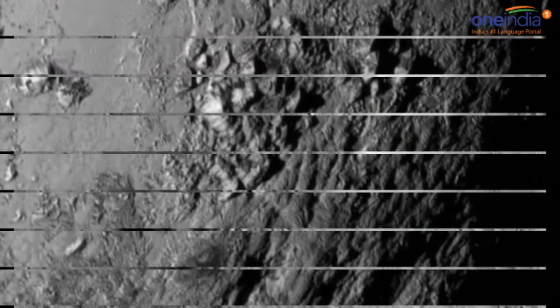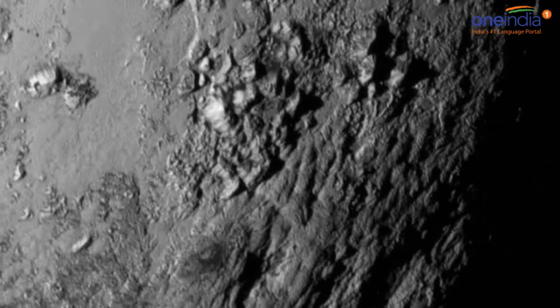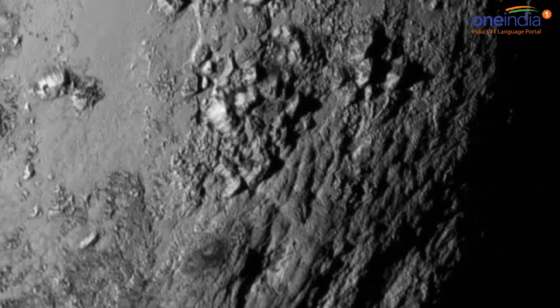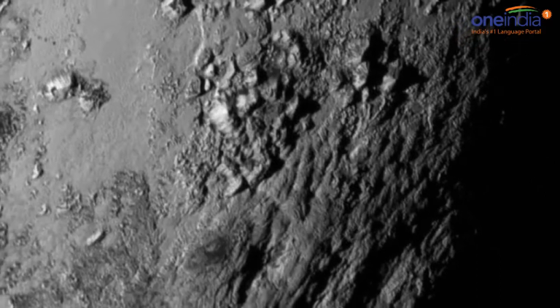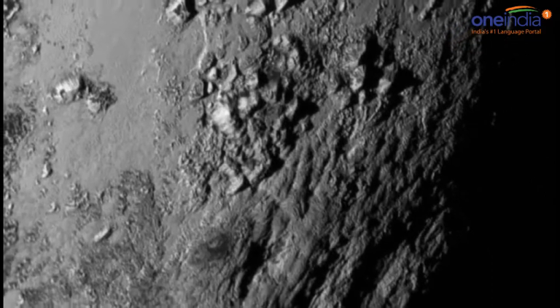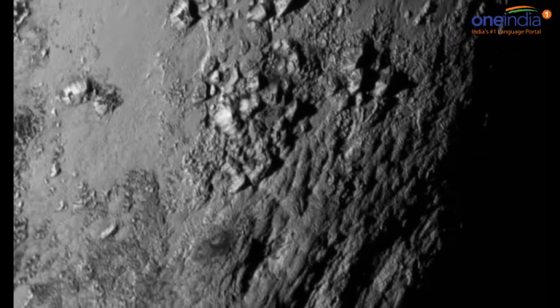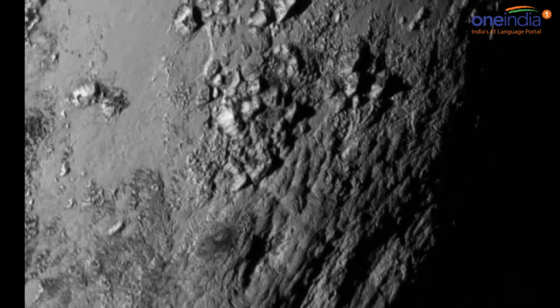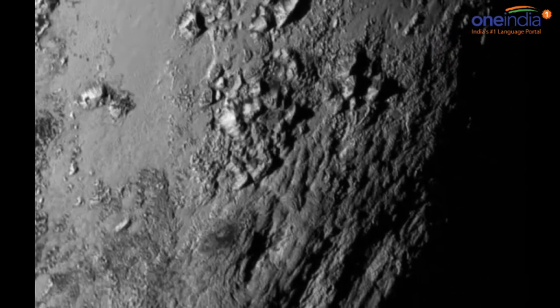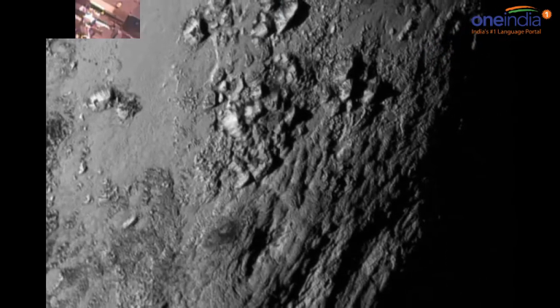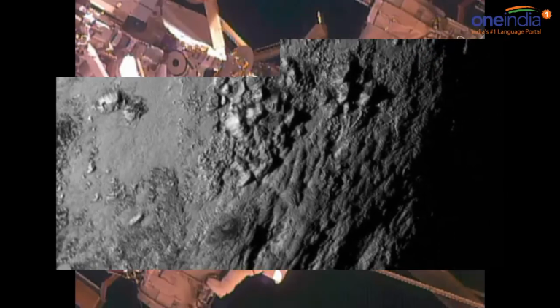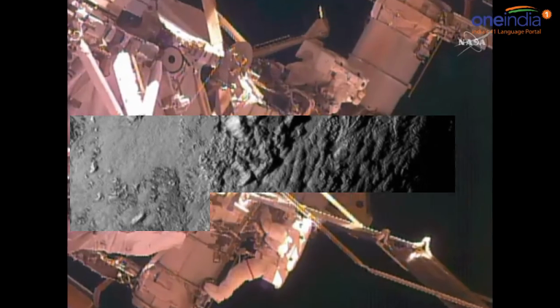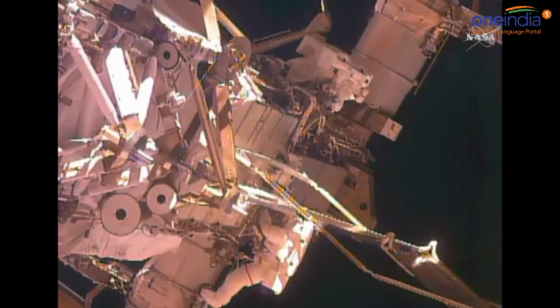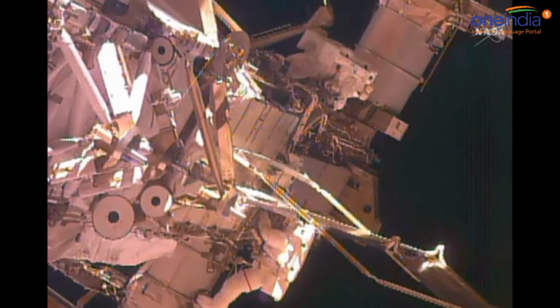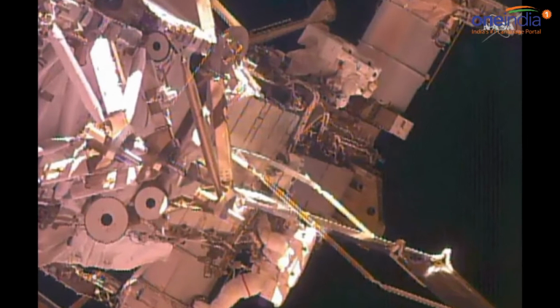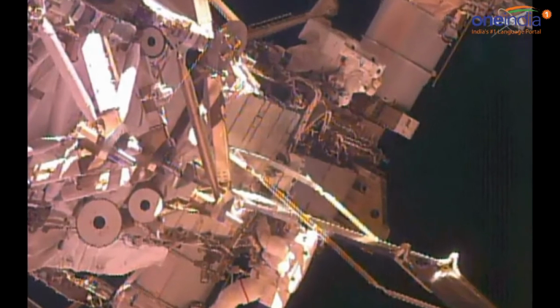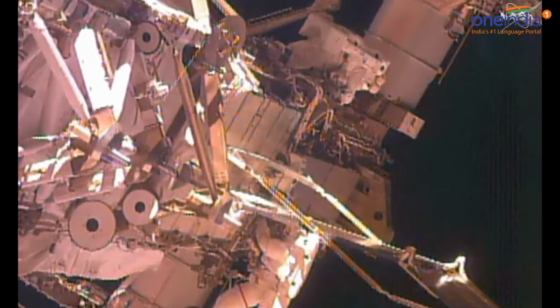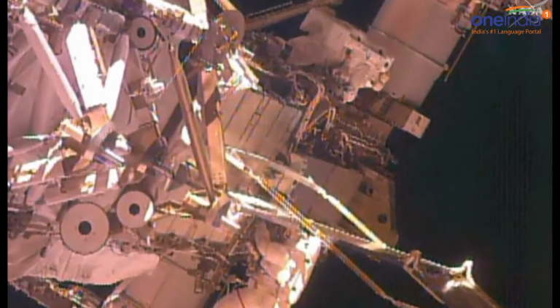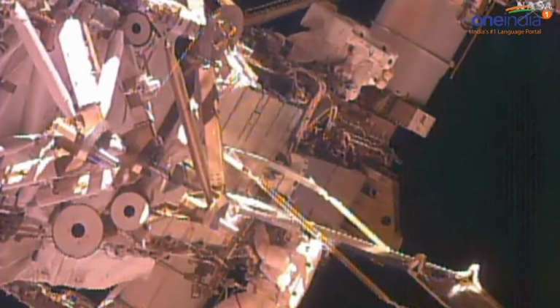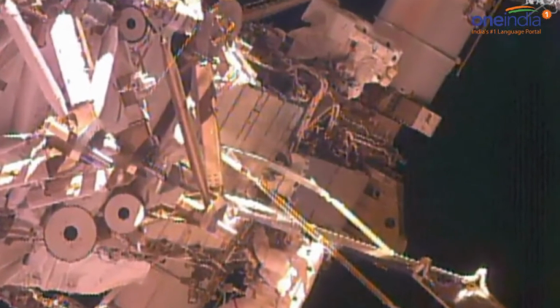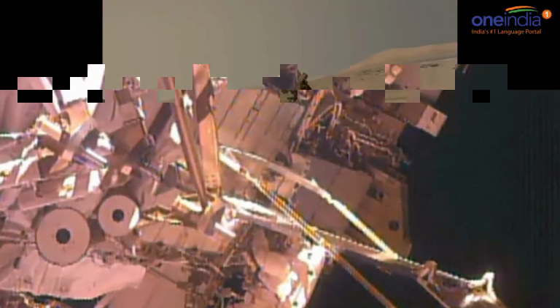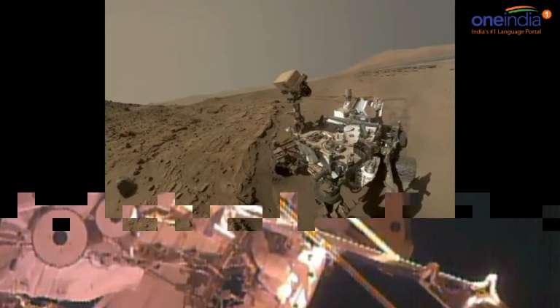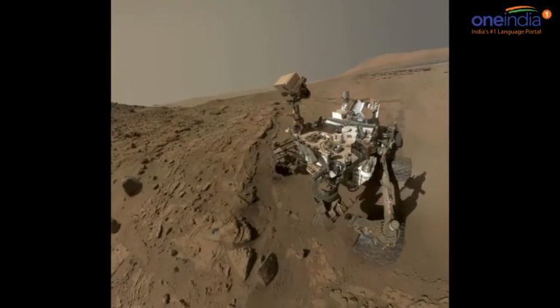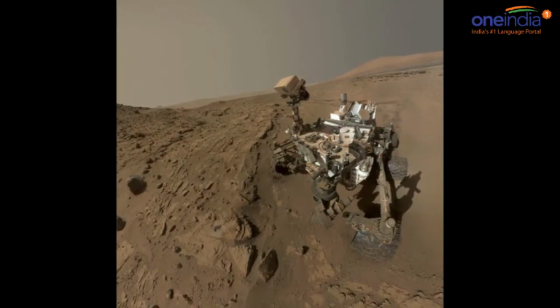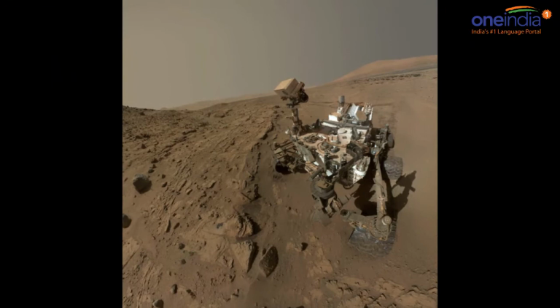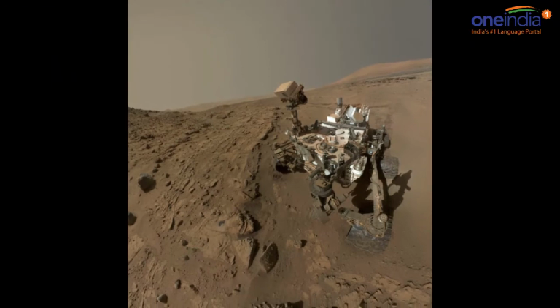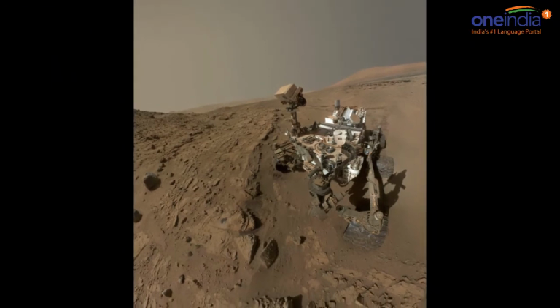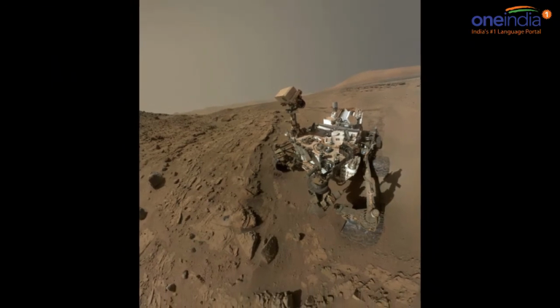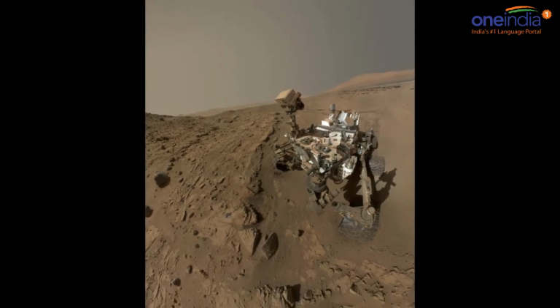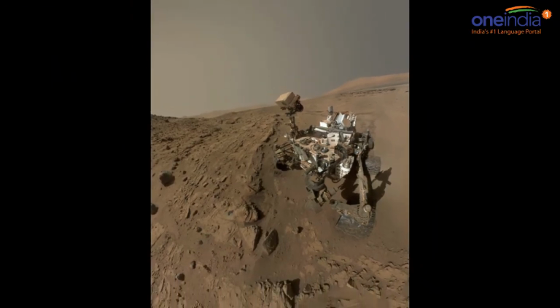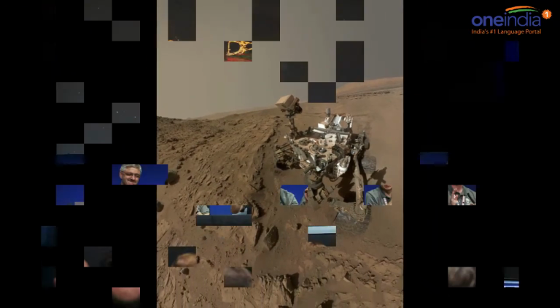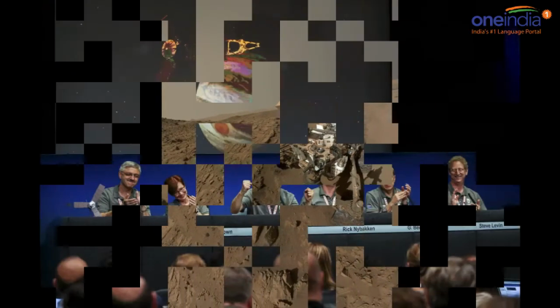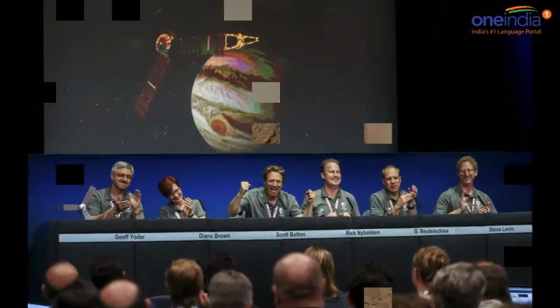The red planet's surface continues to be a source of fascination for scientists. Earlier this year, NASA released an image of dunes on Mars that bears a striking similarity to Morse code. NASA's goal is to send a manned mission to Mars by 2035.